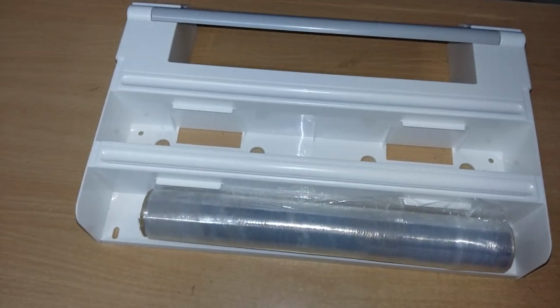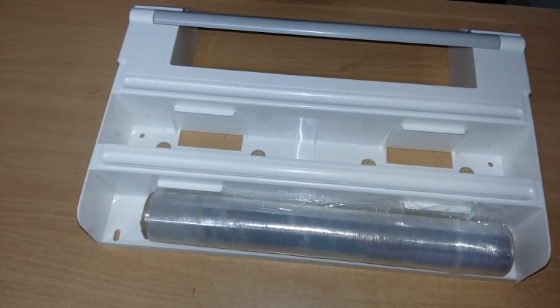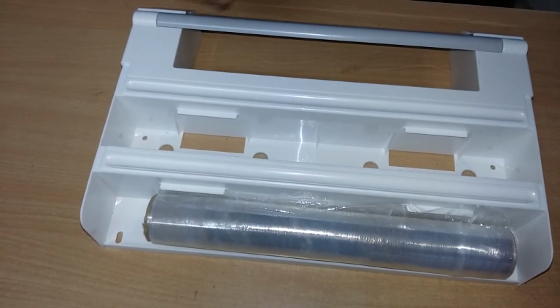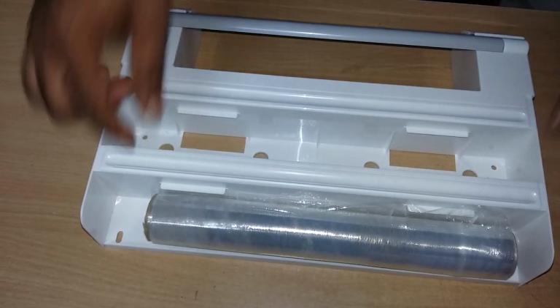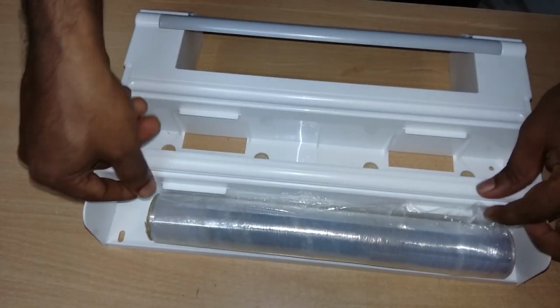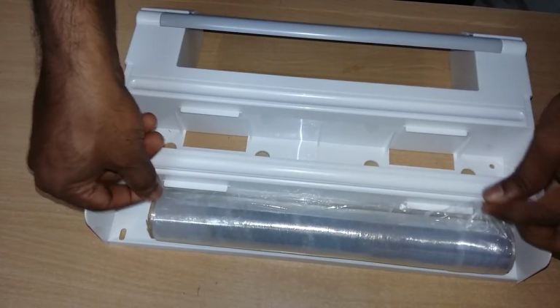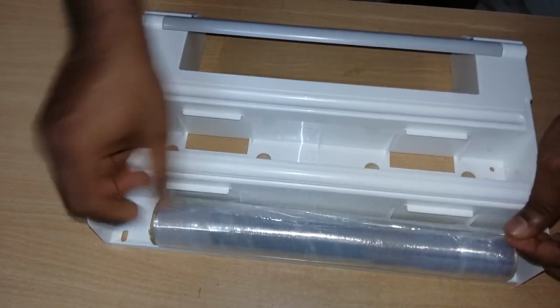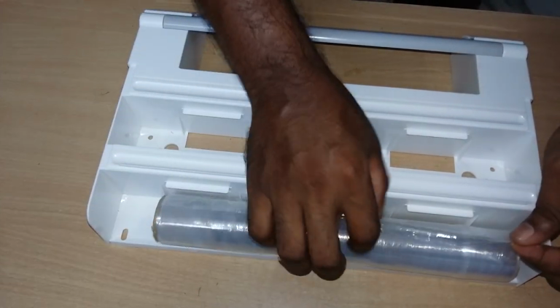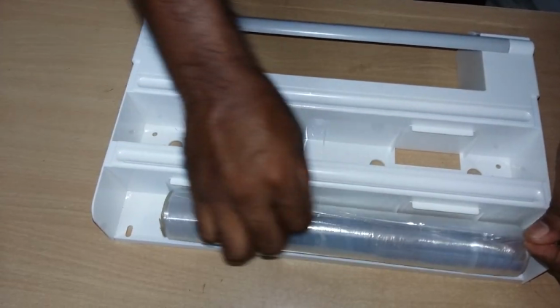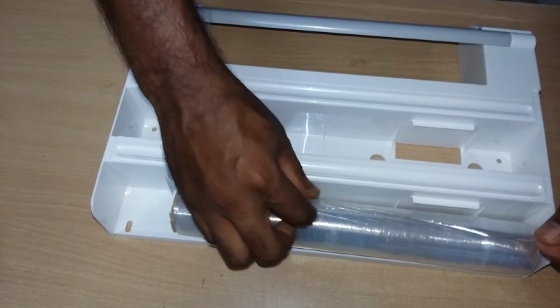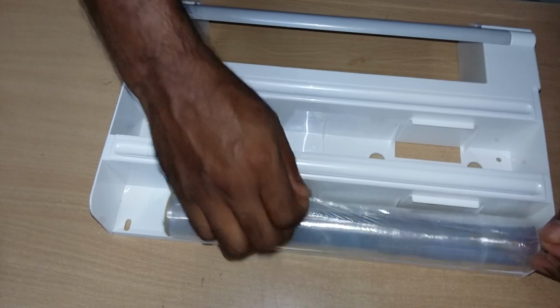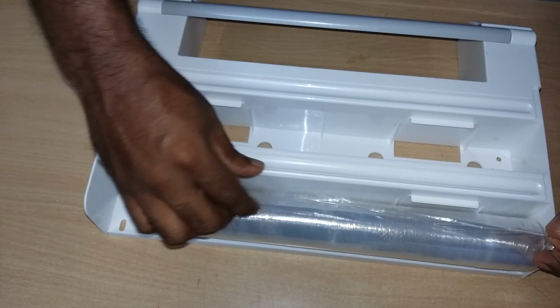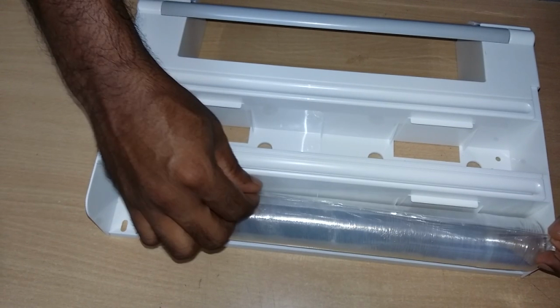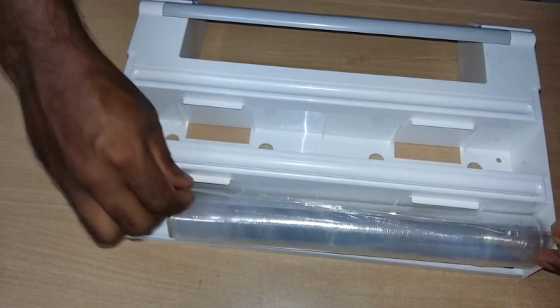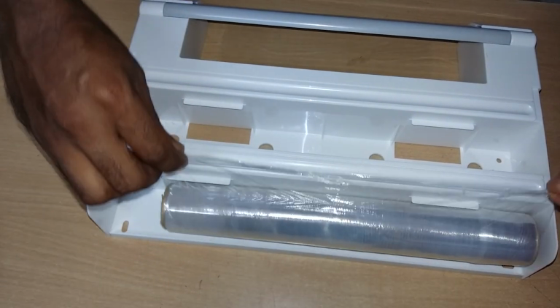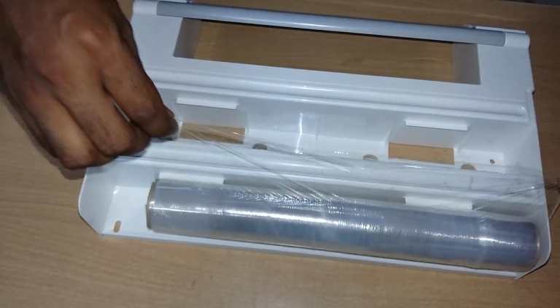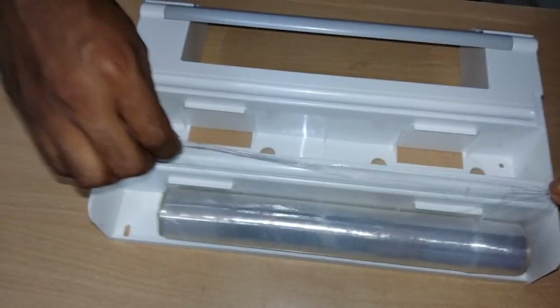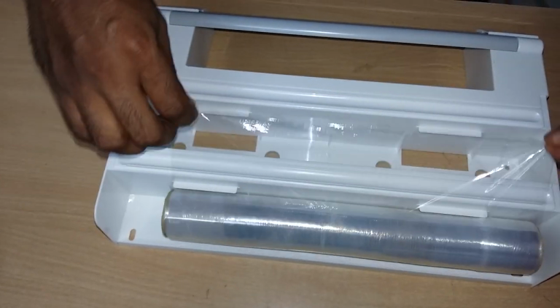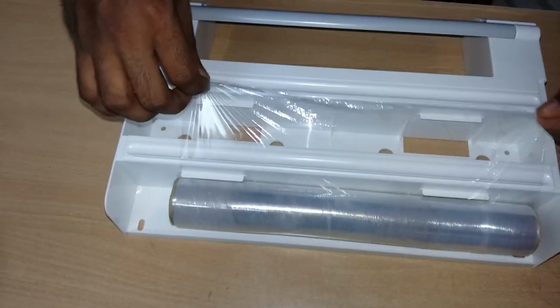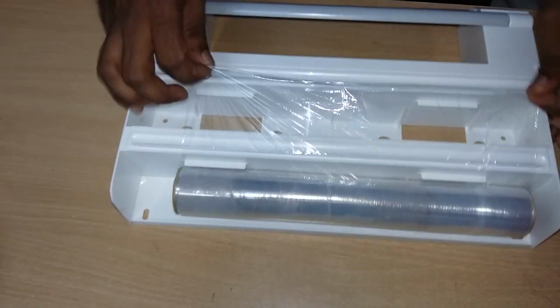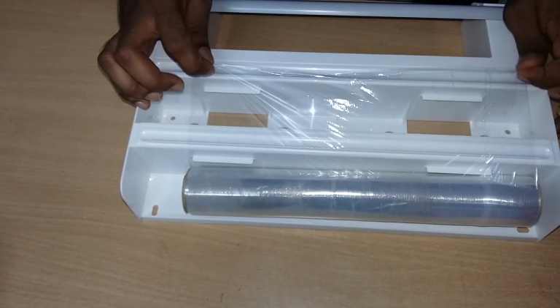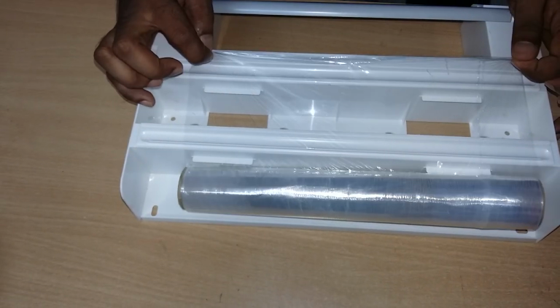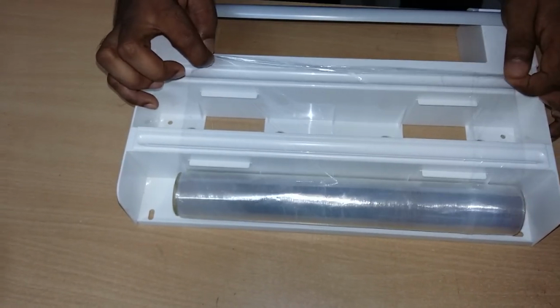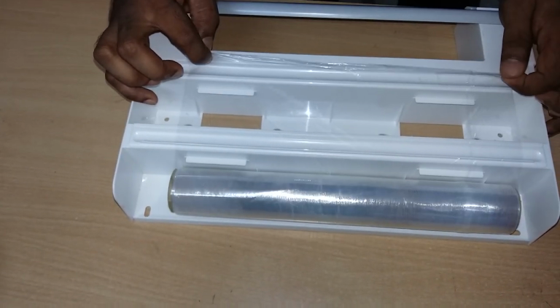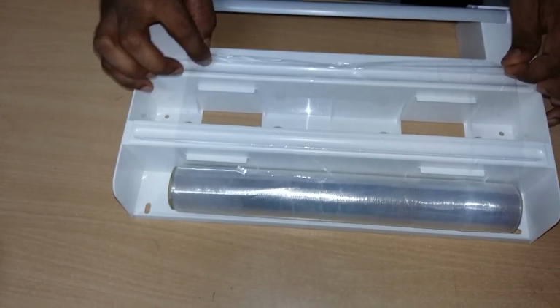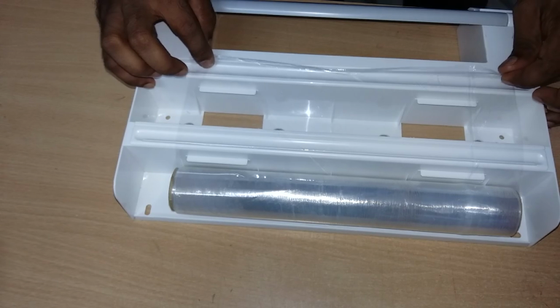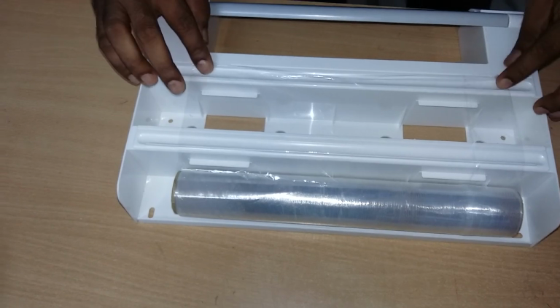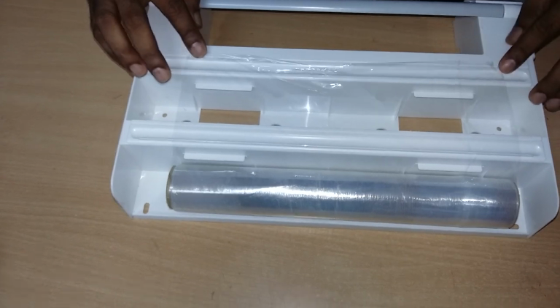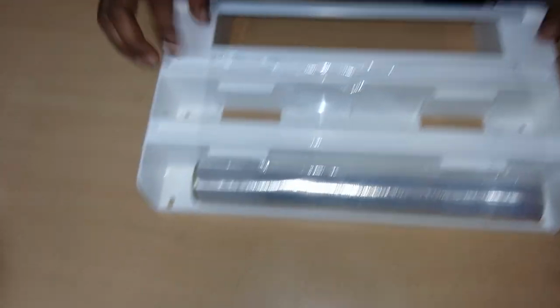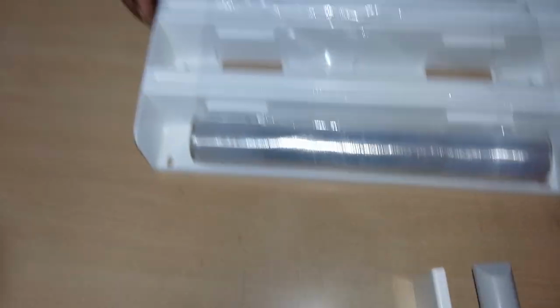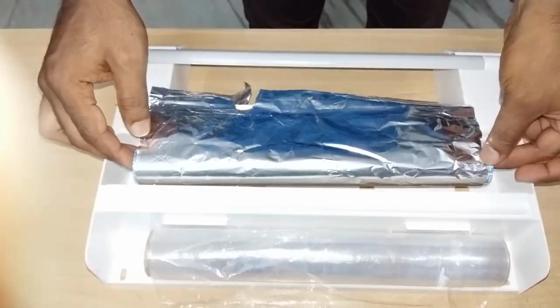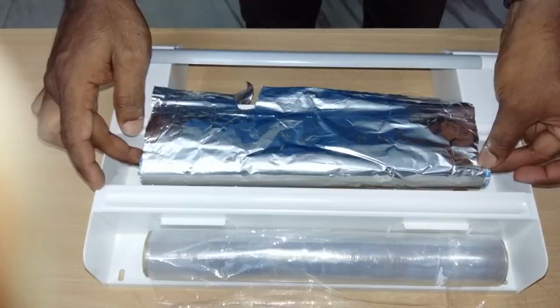I'm going to cut it off. Okay, fine. I'm going to cut it off. Let's start.